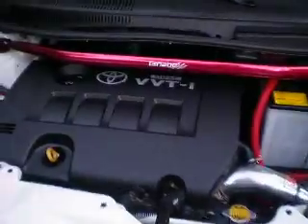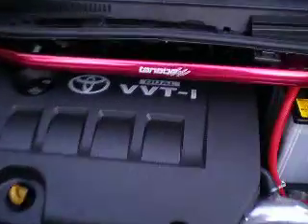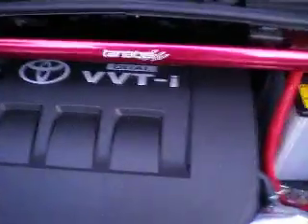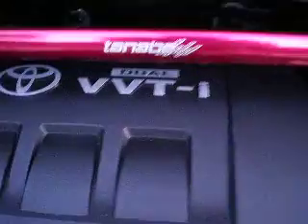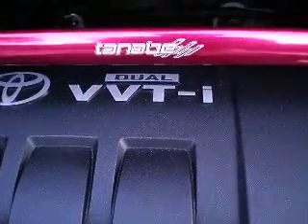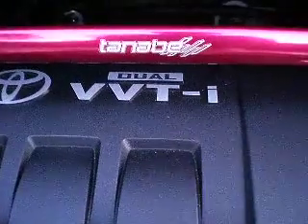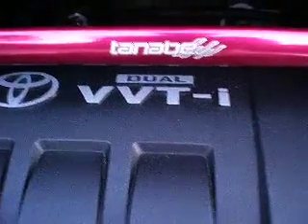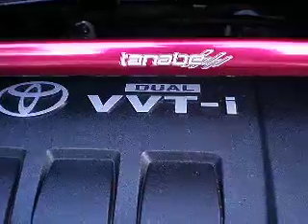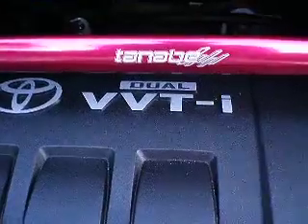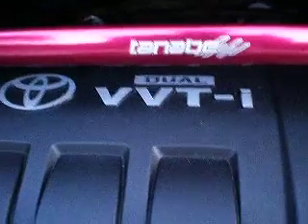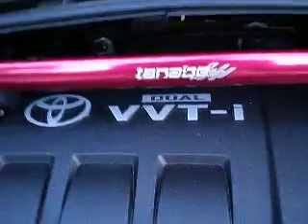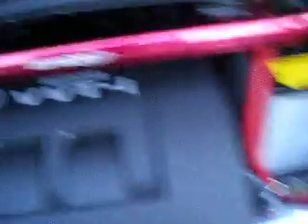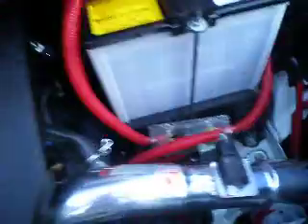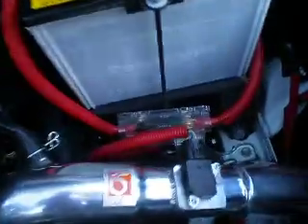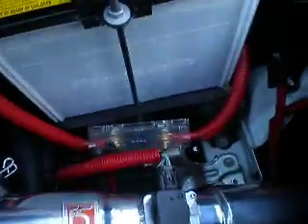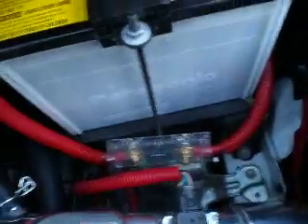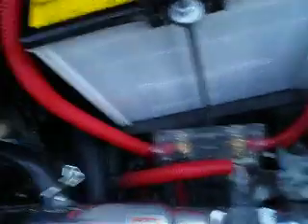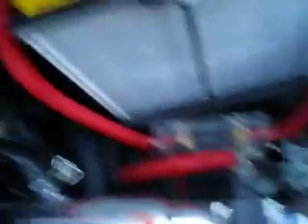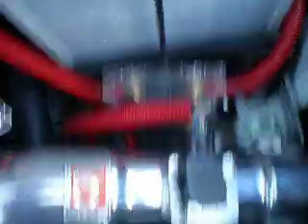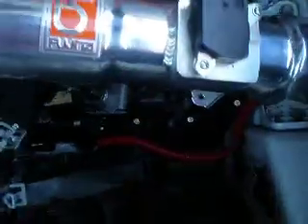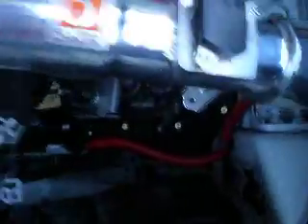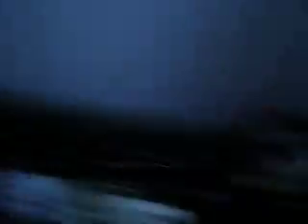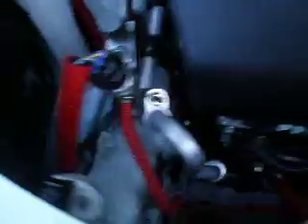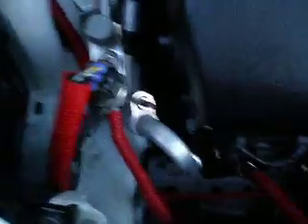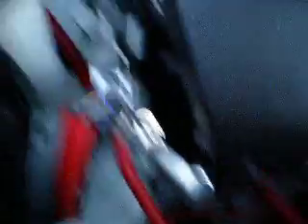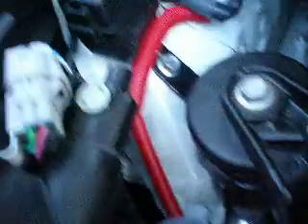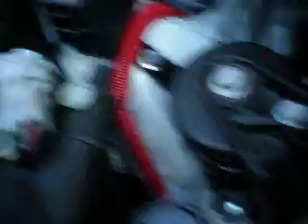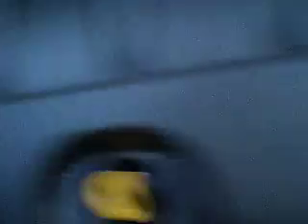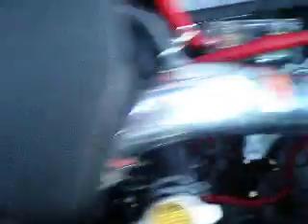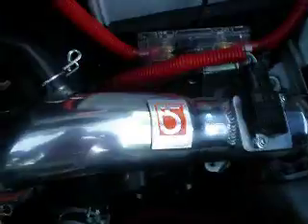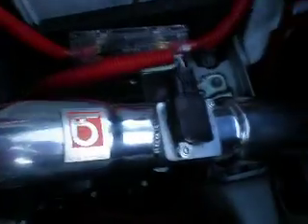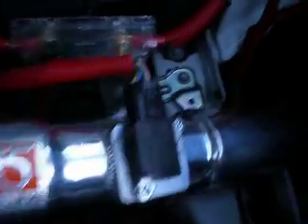I got a Tanabi front strut bar — can't really tell, but it's good for shows. Changed all my wire casings to red, all down there. Still got the same Fujita cold air intake.